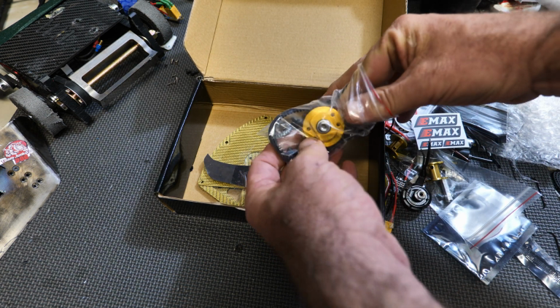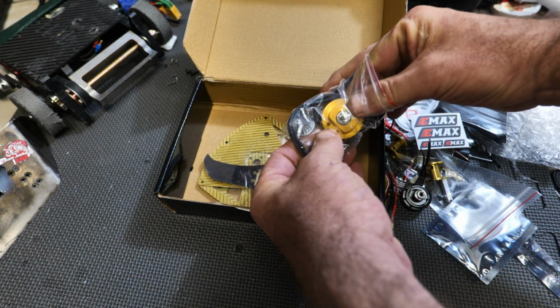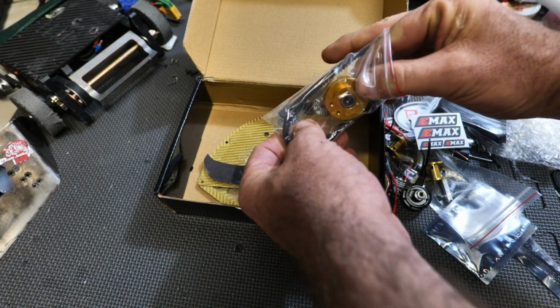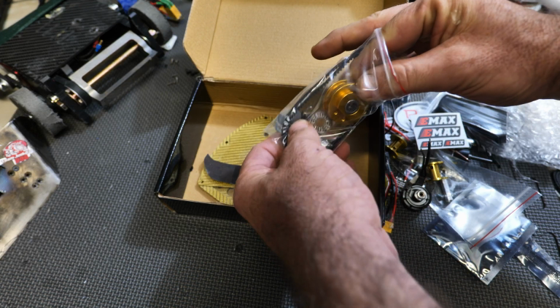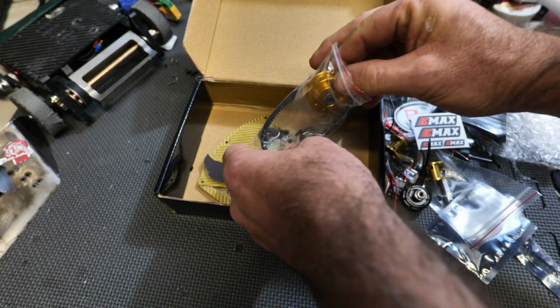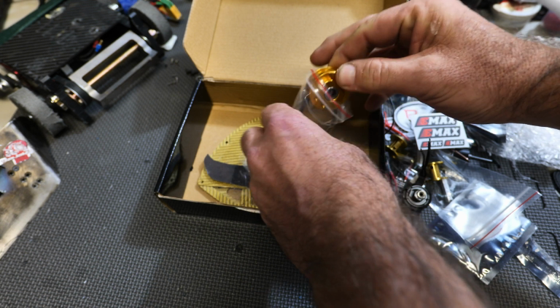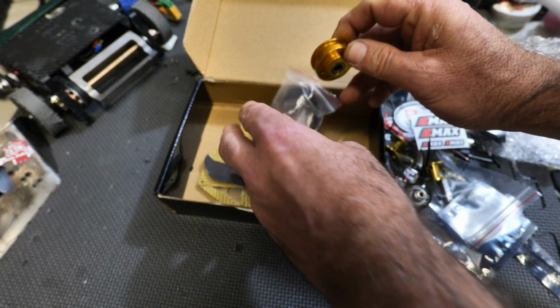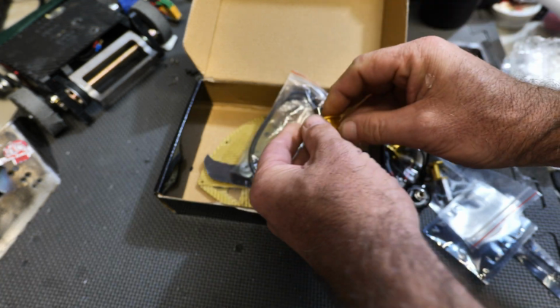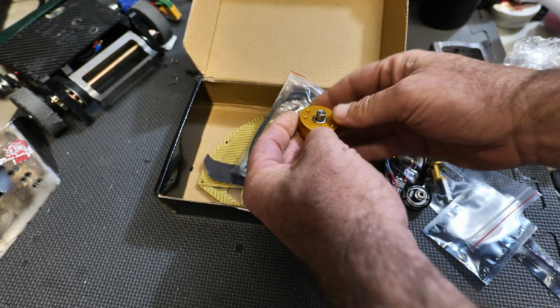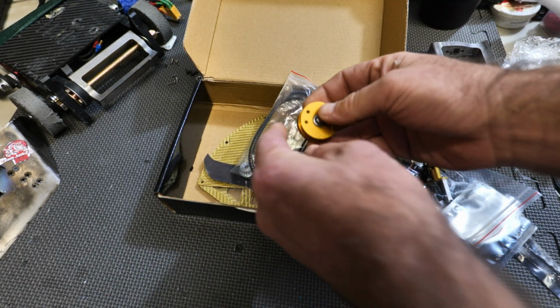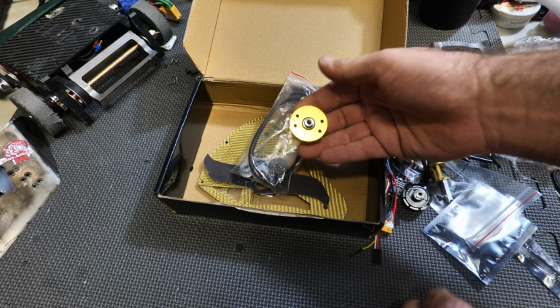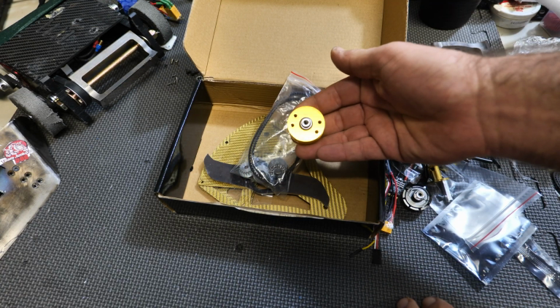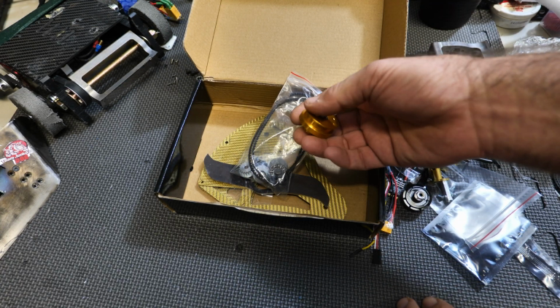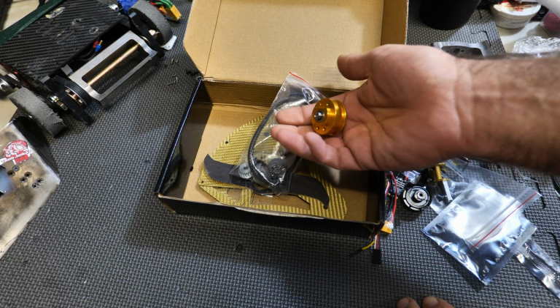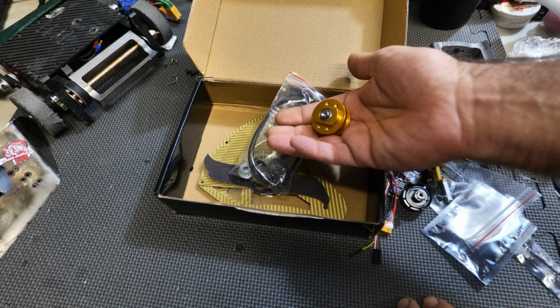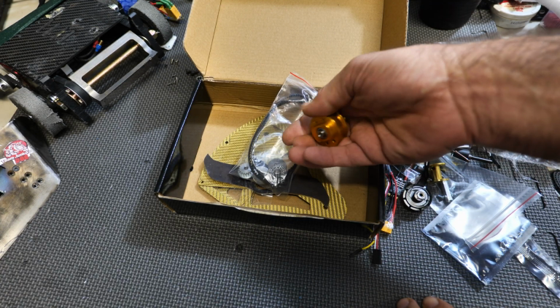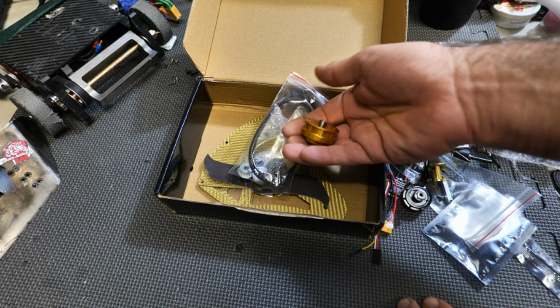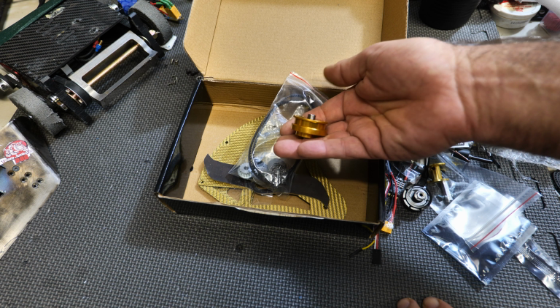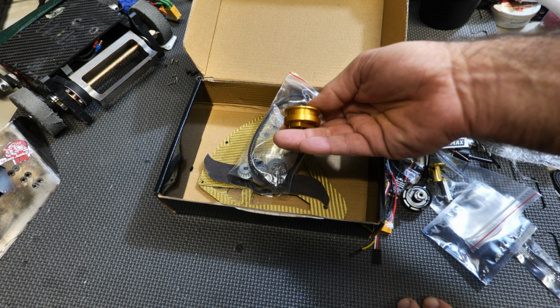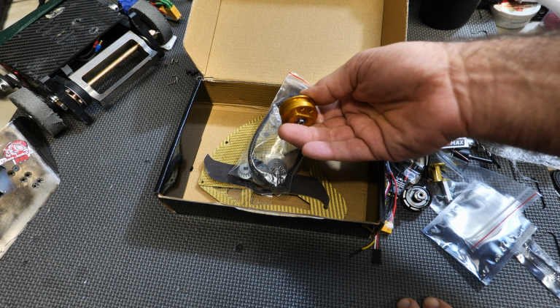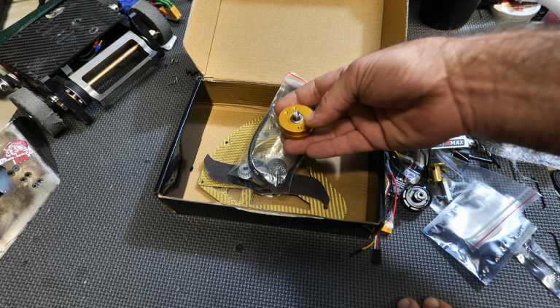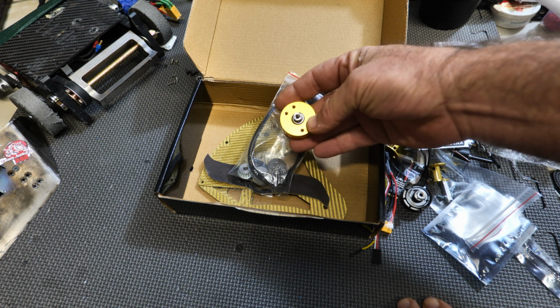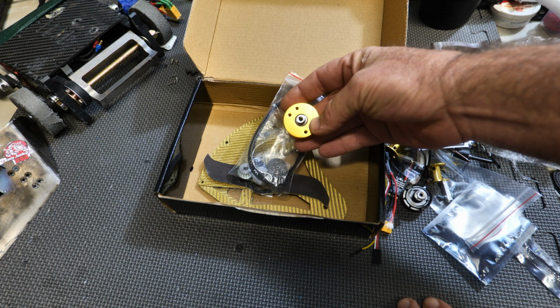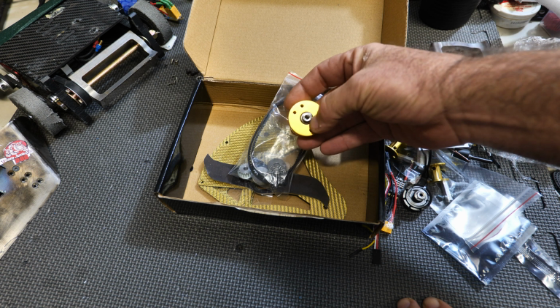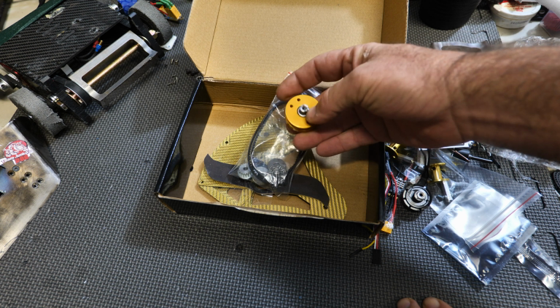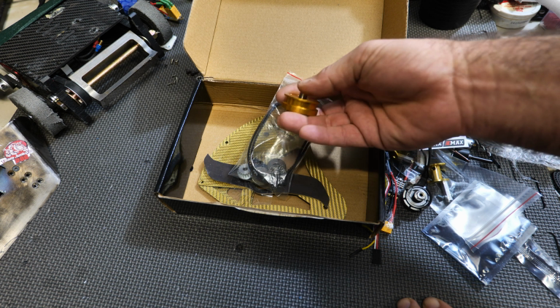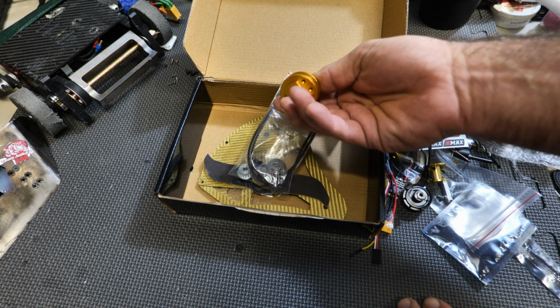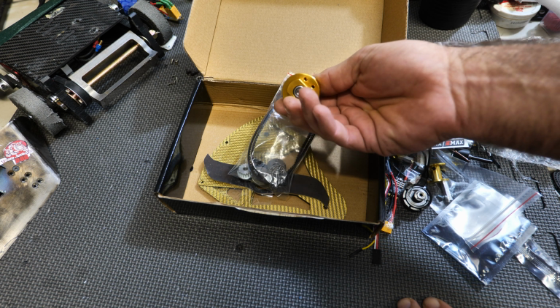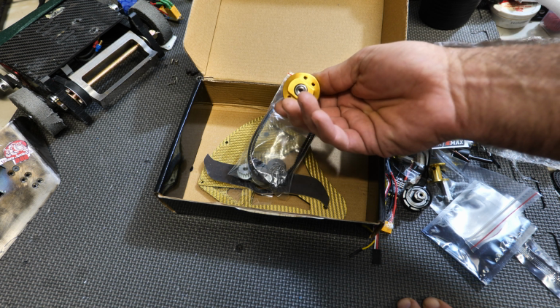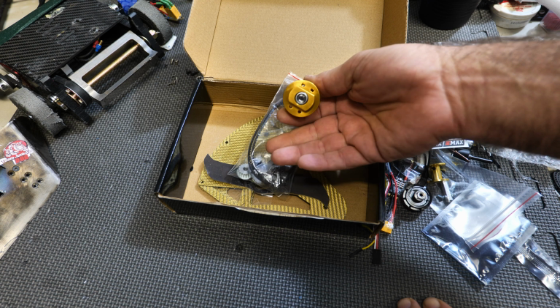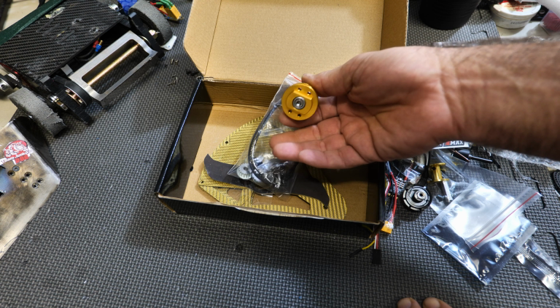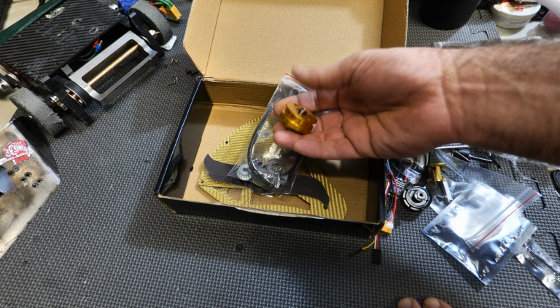Here you got a weapon pulley, some thrust bearings, some spacers — basically all the hardware for the weapon blade. And check out this chunk of metal right here — that is your blade mount, and it is a belt drive. It comes pre-installed with ball bearings. Very cool.